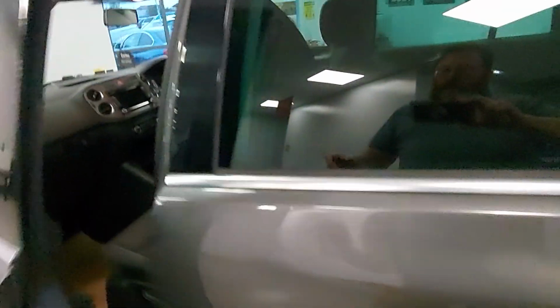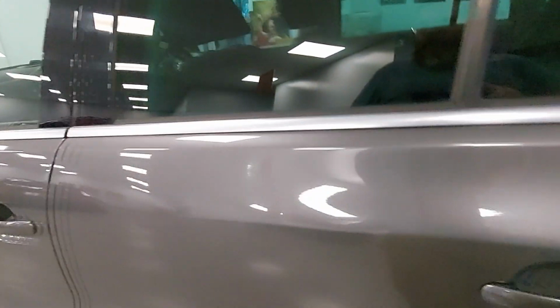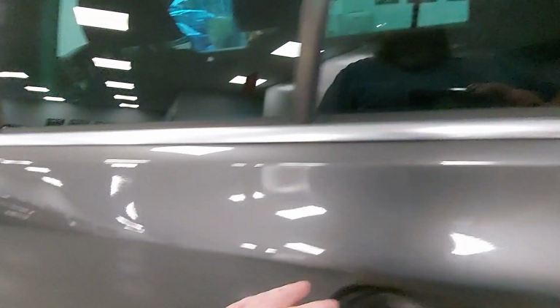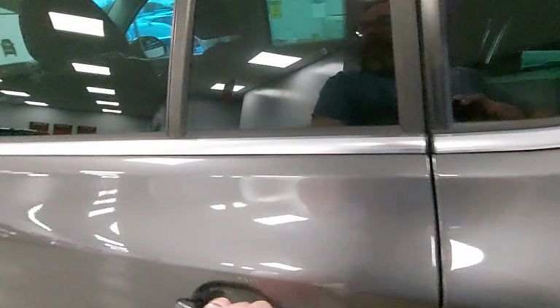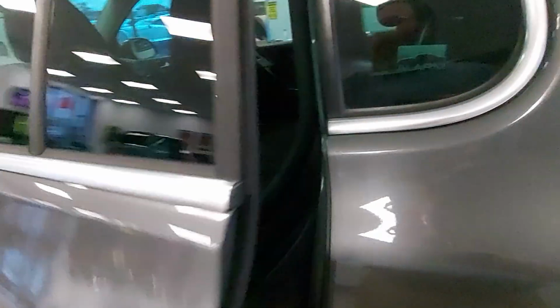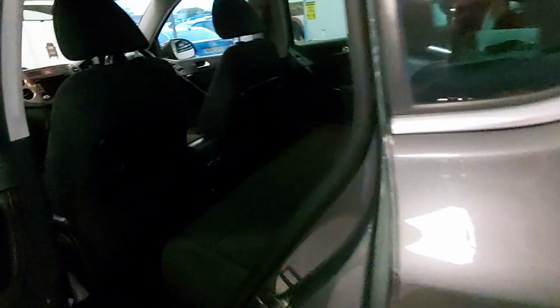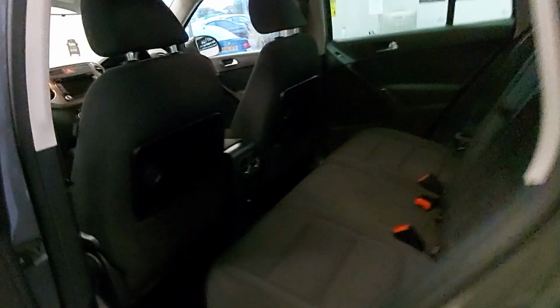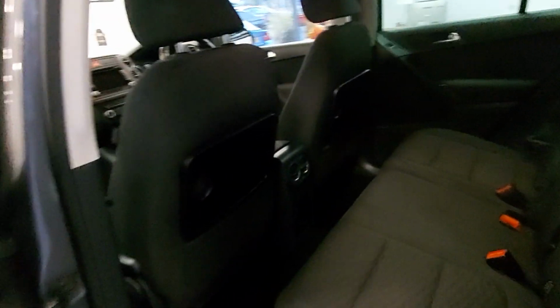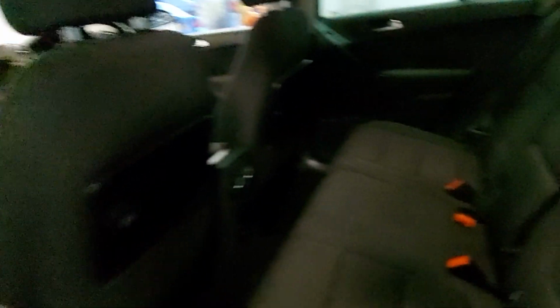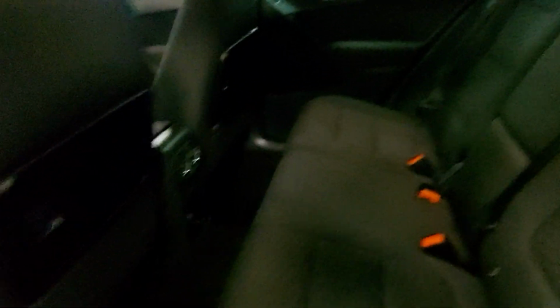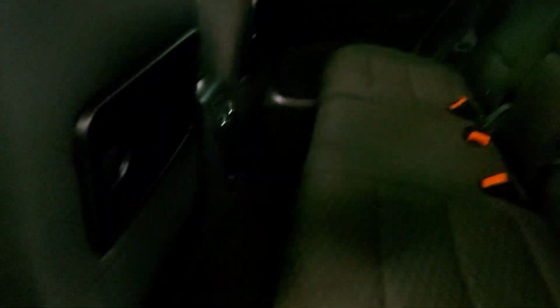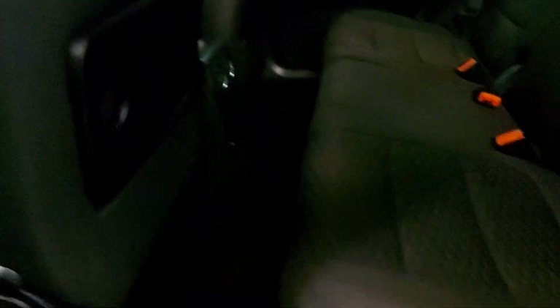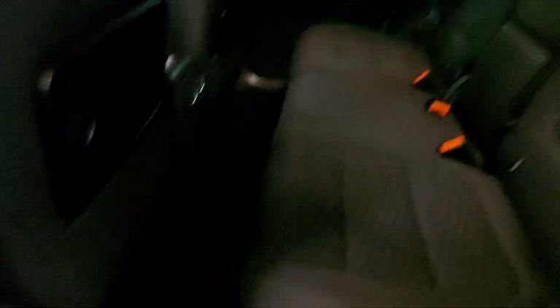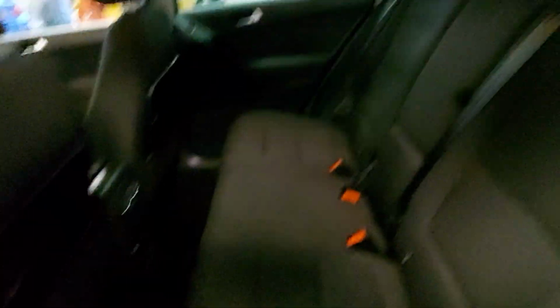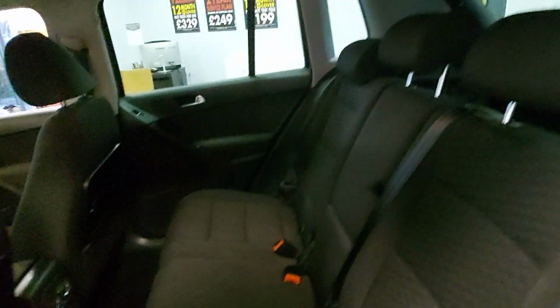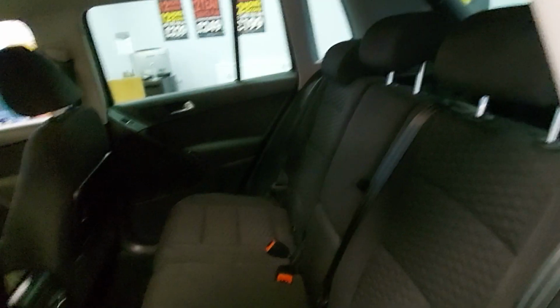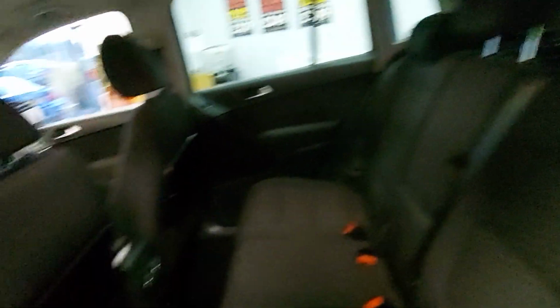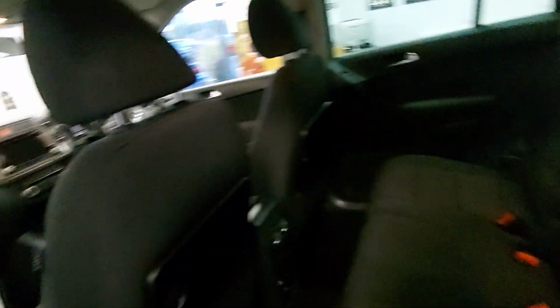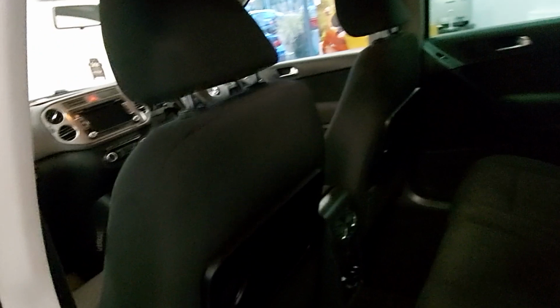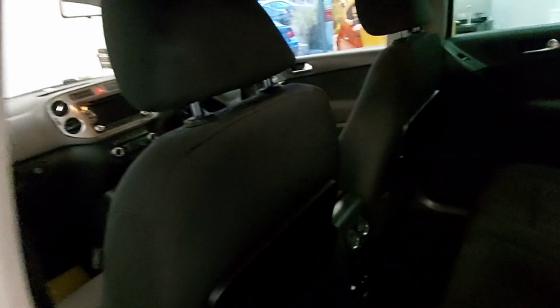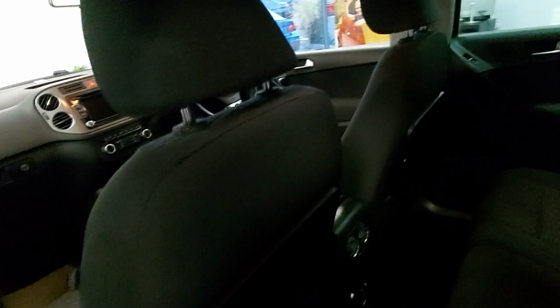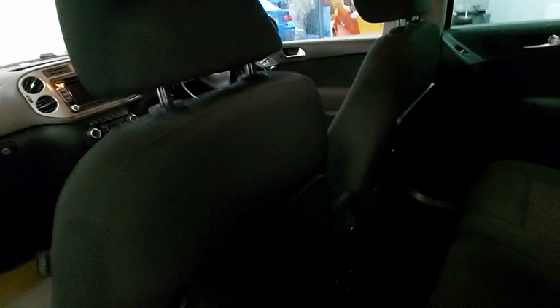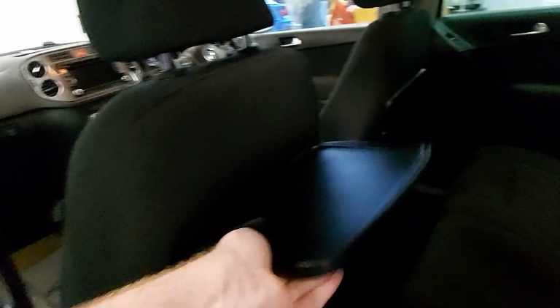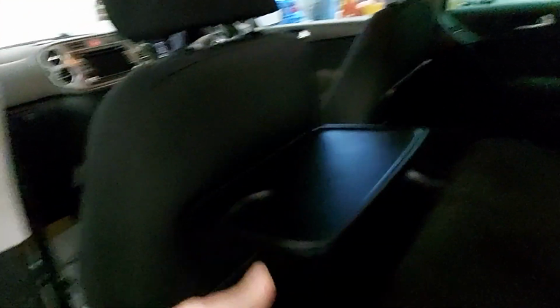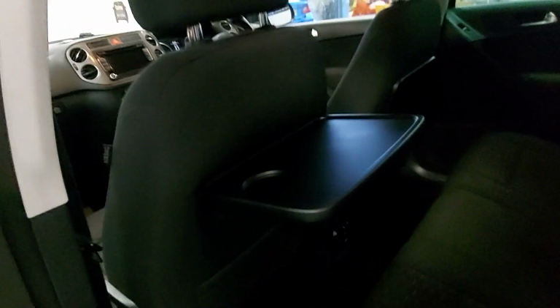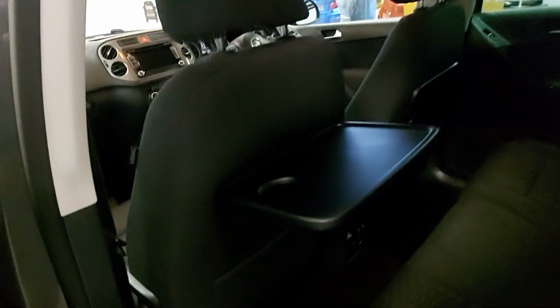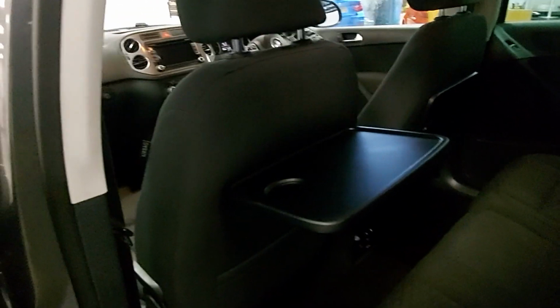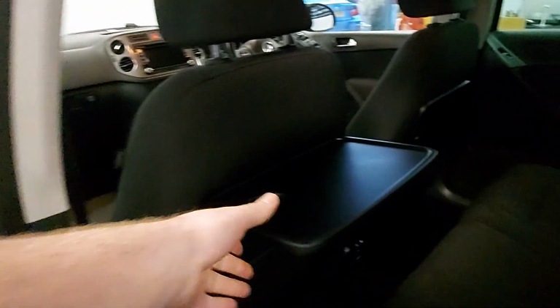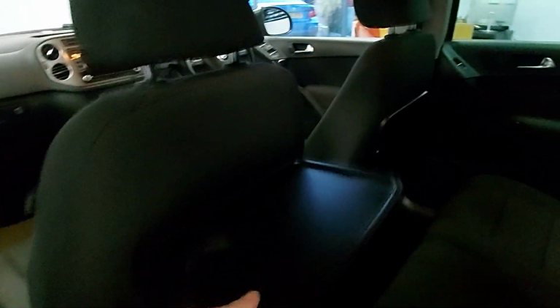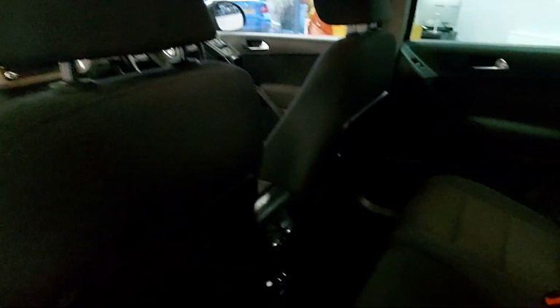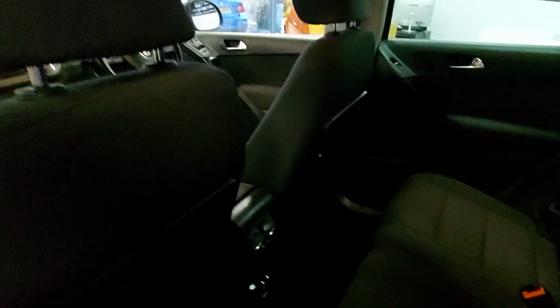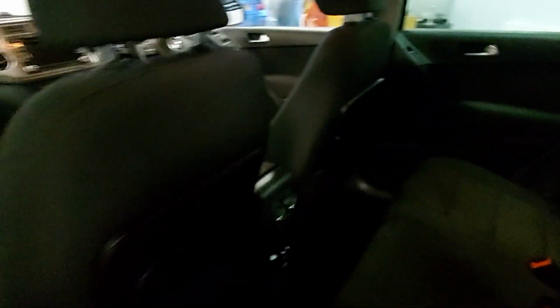It's got the side steps on as well. A lovely thing about these is you've got loads of room in the back — leg room and whatnot — and we've got these little tables here that come up, great for having your sandwiches on.